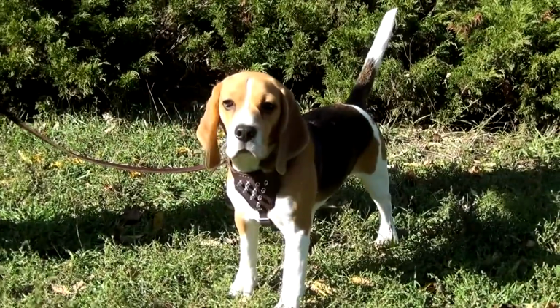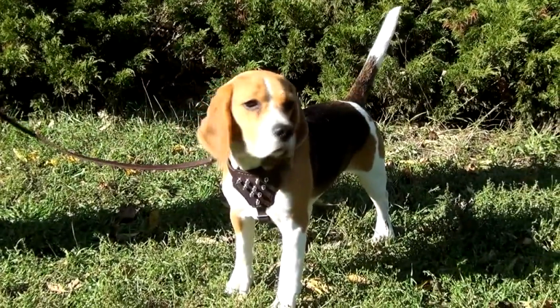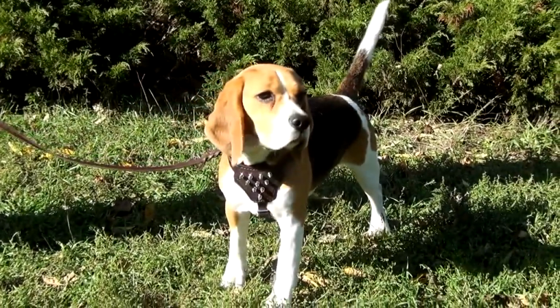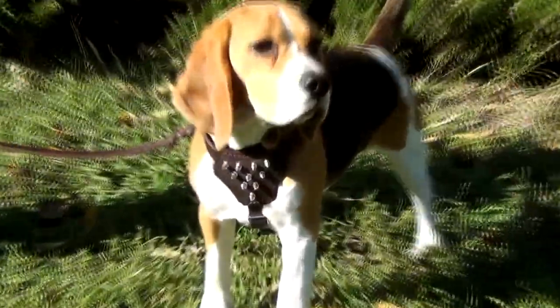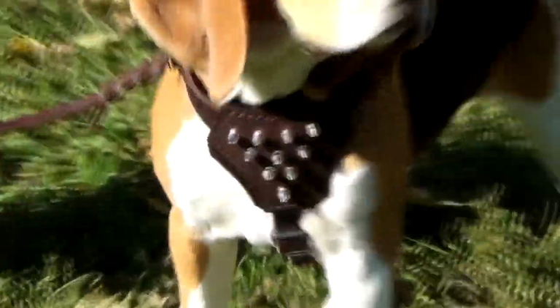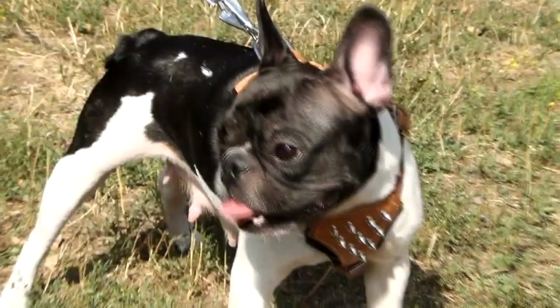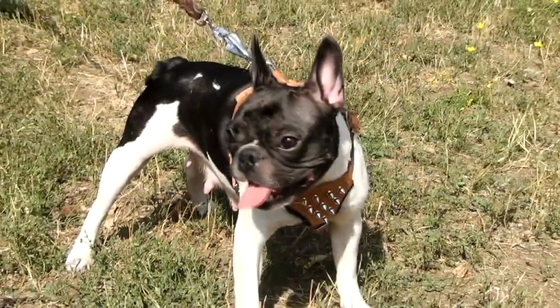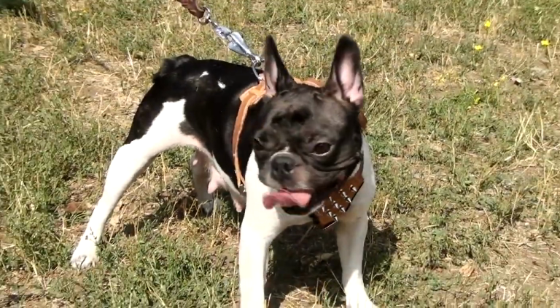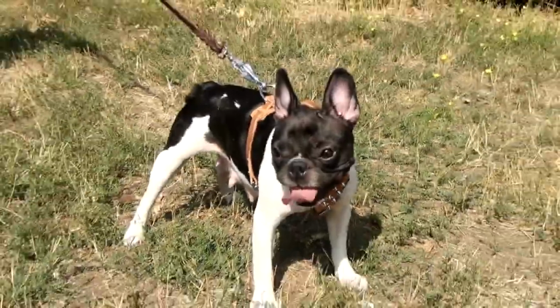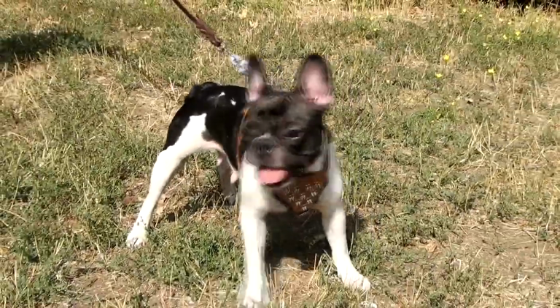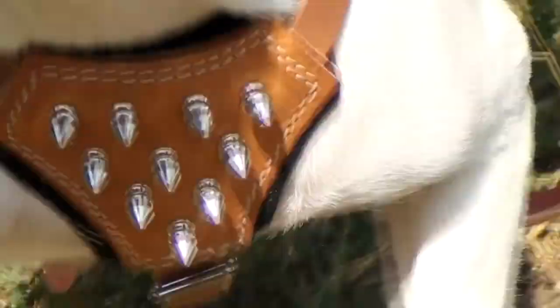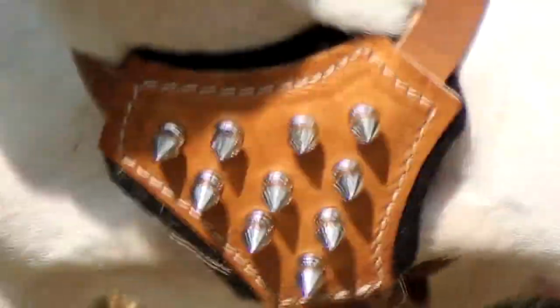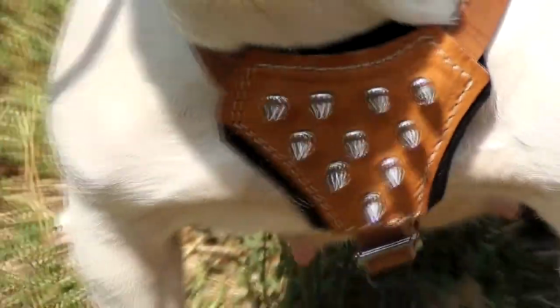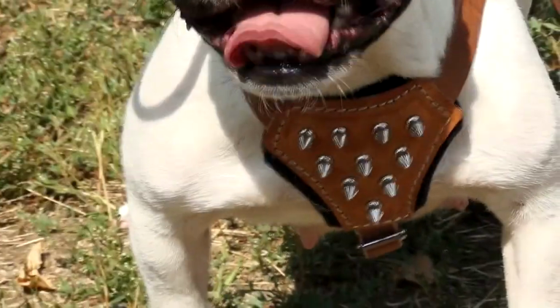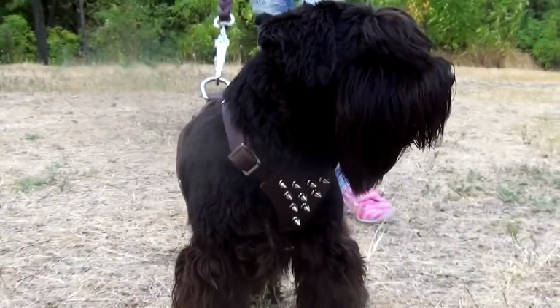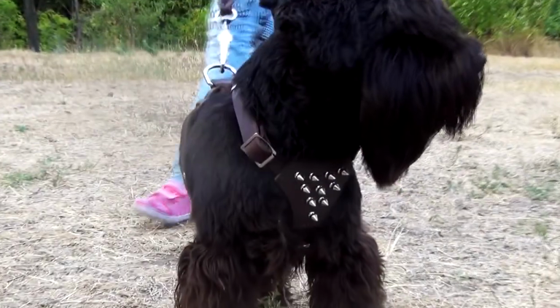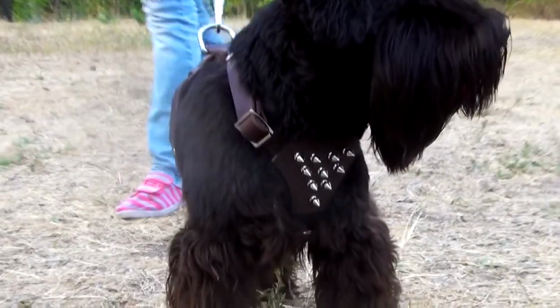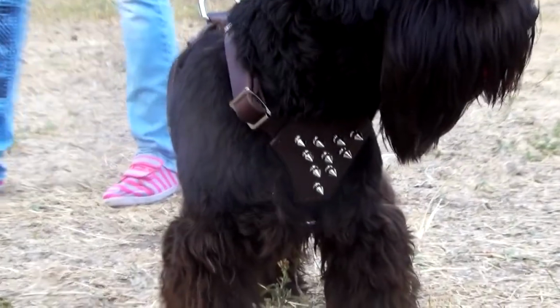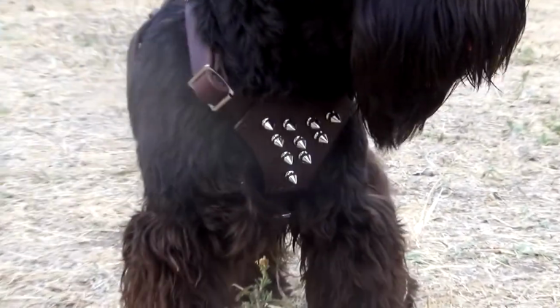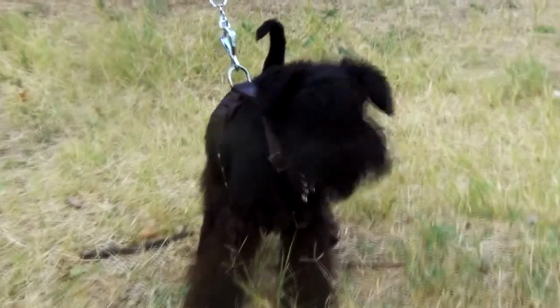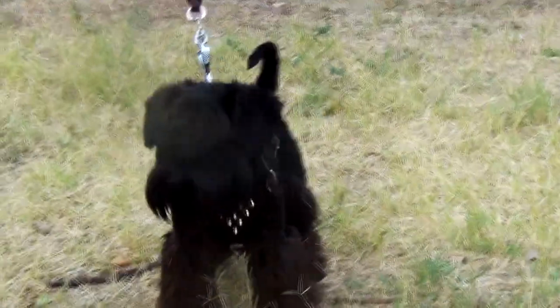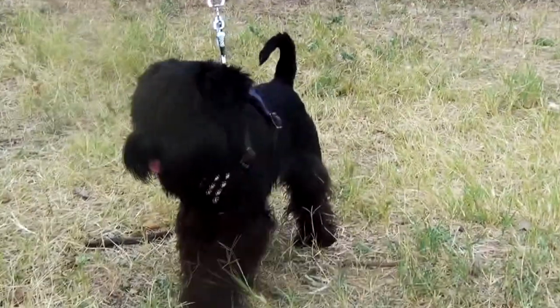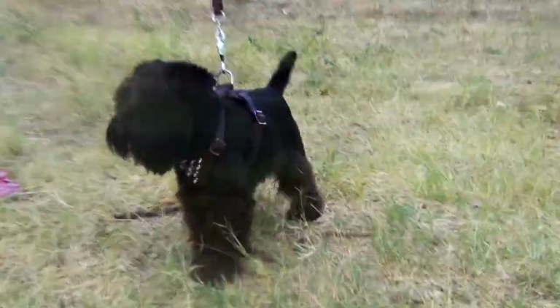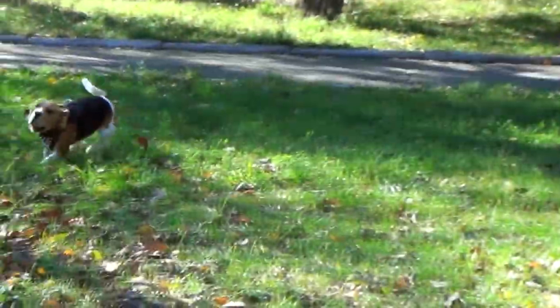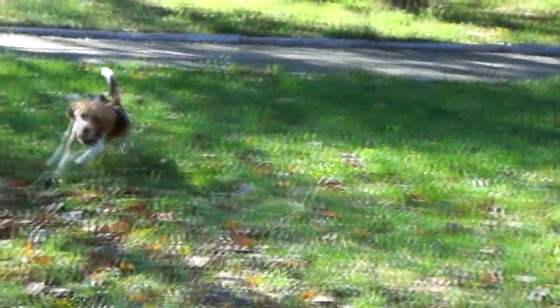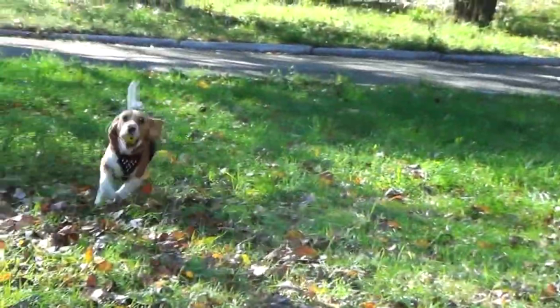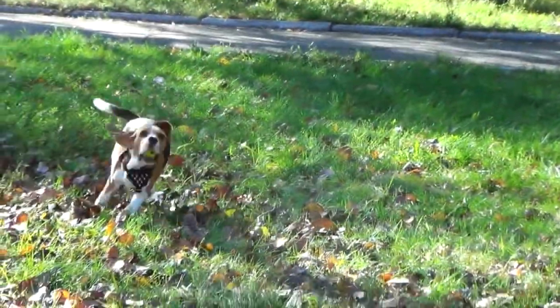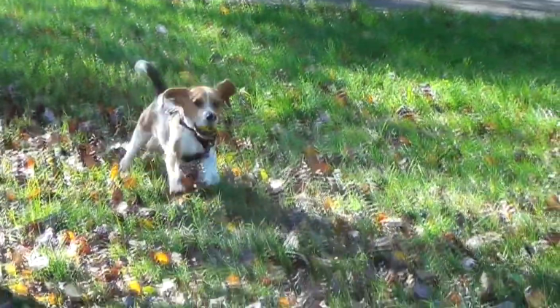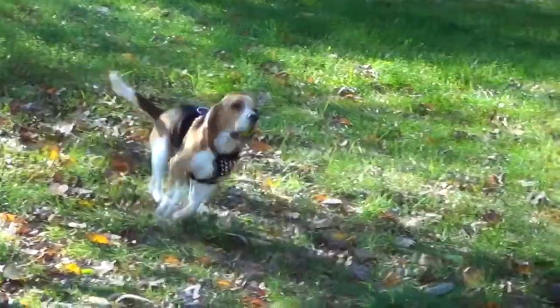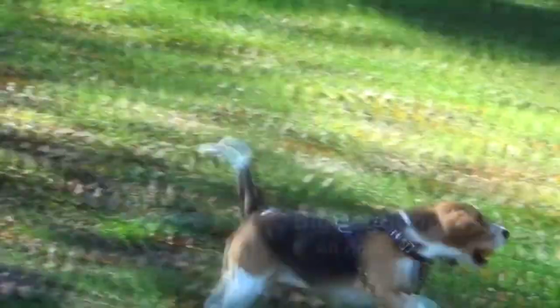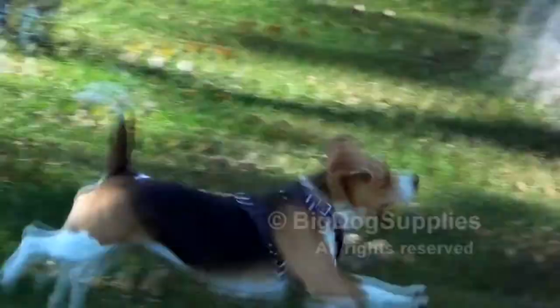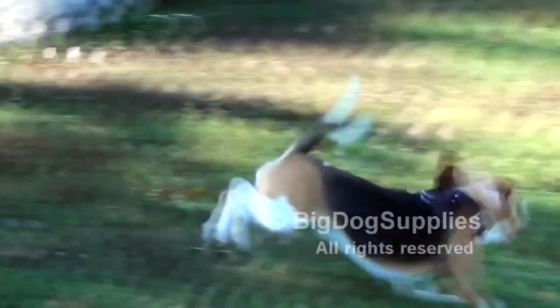Shiny rivets on the front part of the harness are stylish decorations. Still, they may prick, so please be careful when using it around your children. The harness is a great walking tool for active and strong small pets.